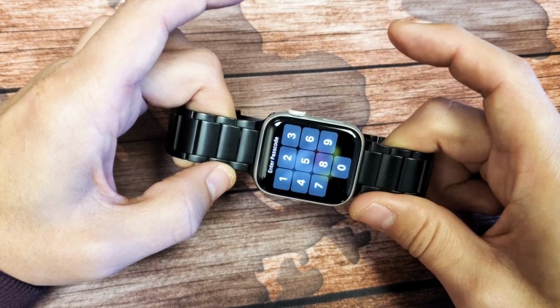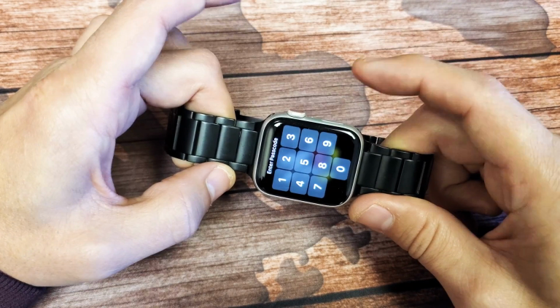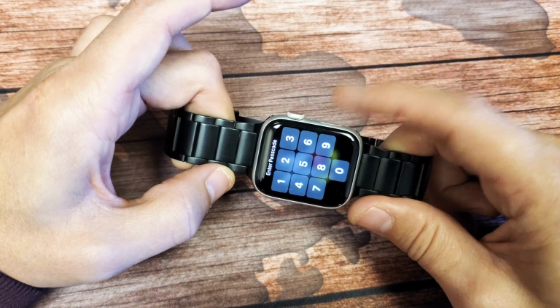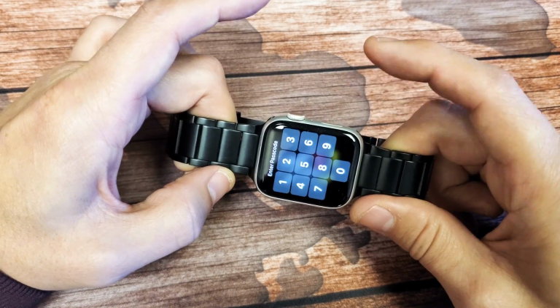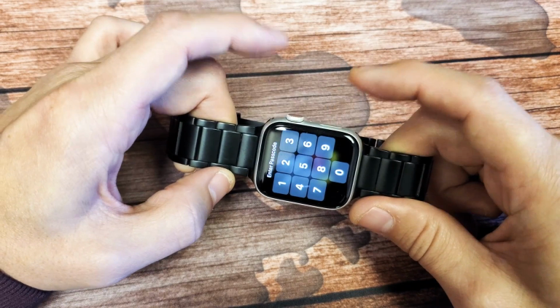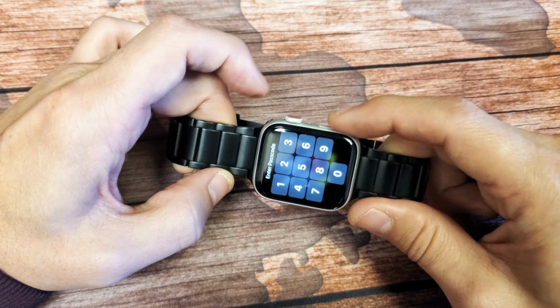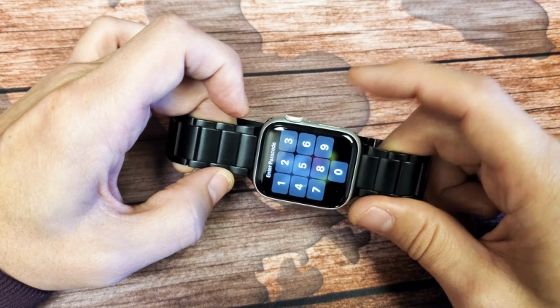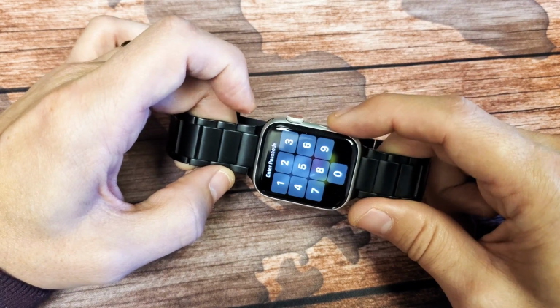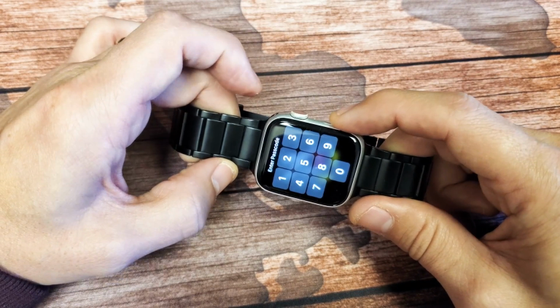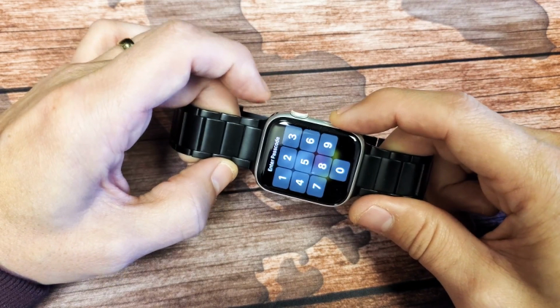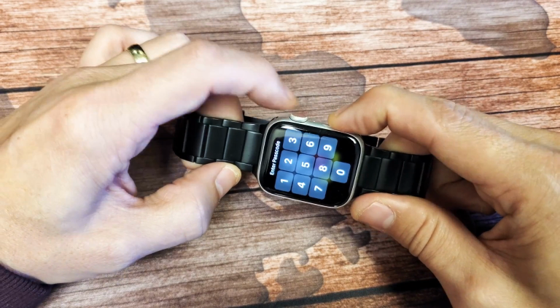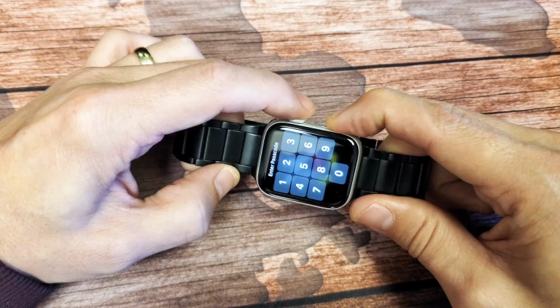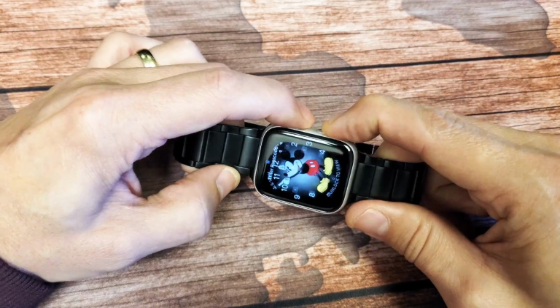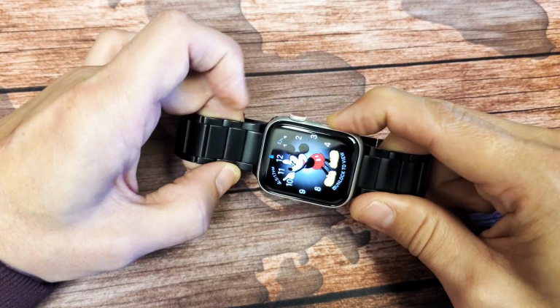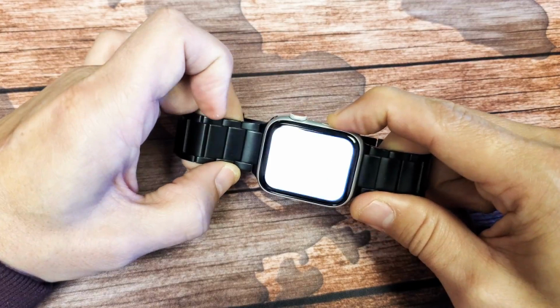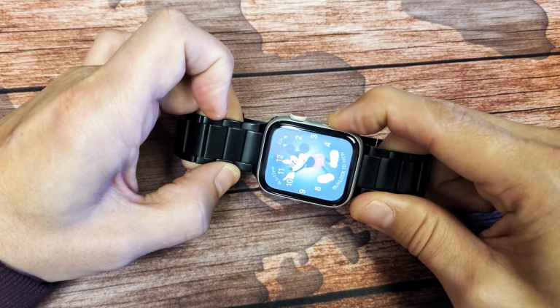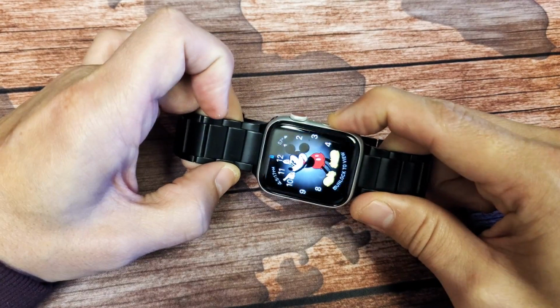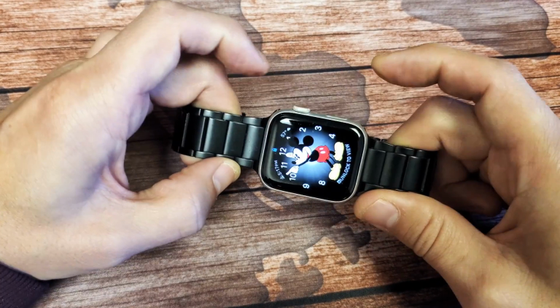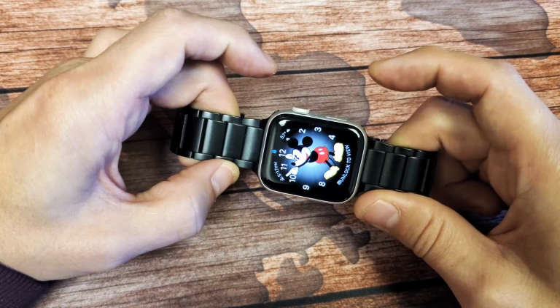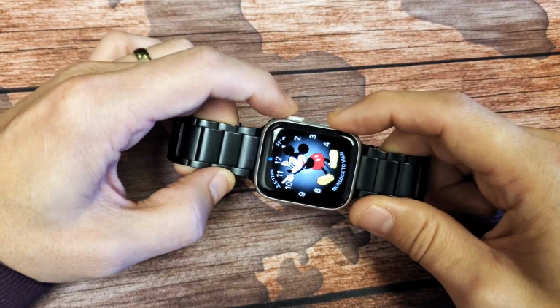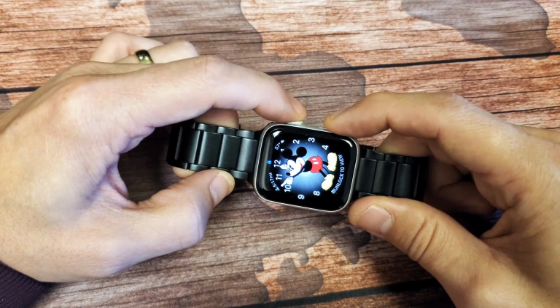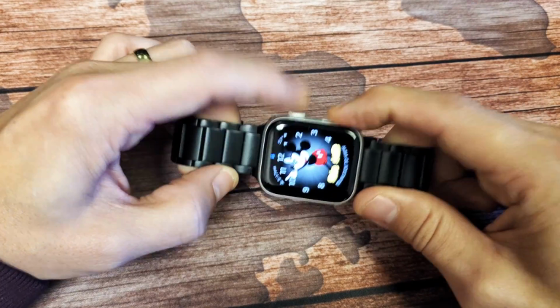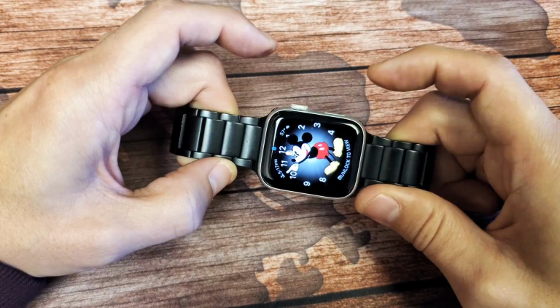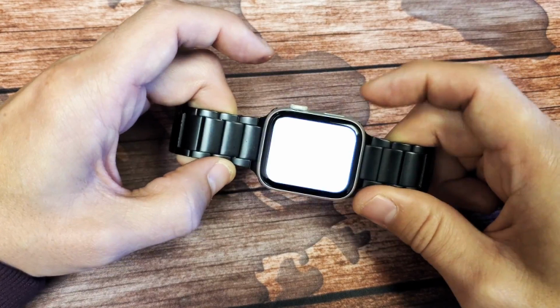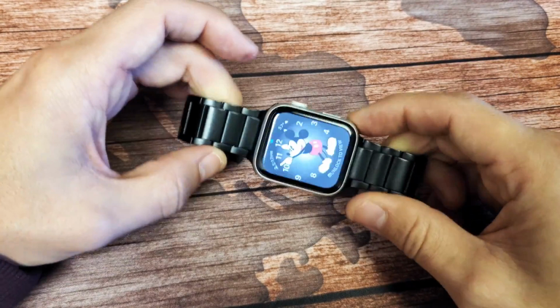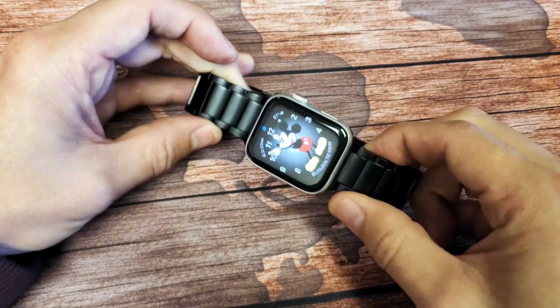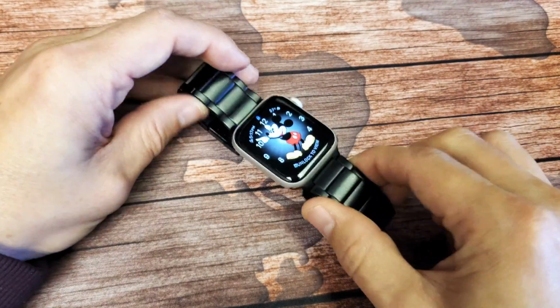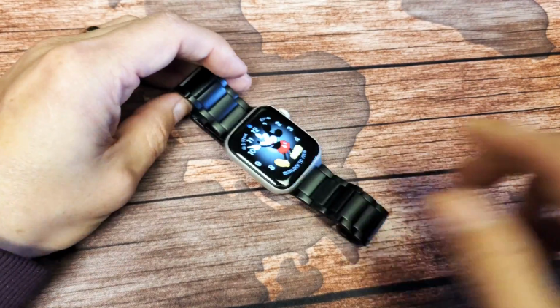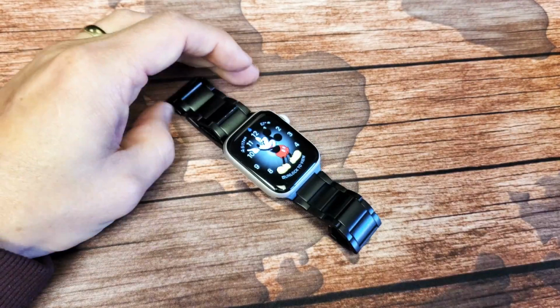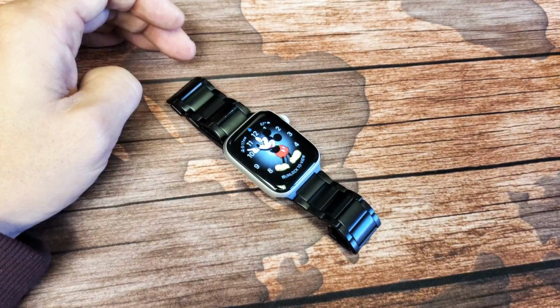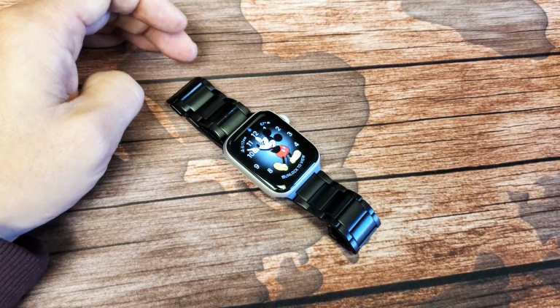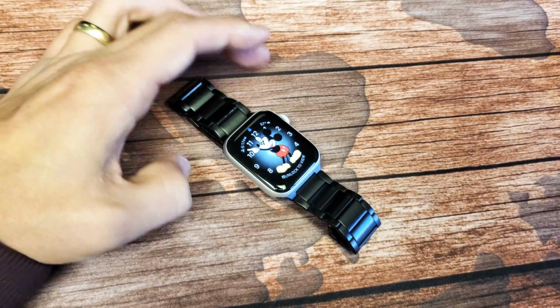For example: side button first, boom, and then crown. Same thing.